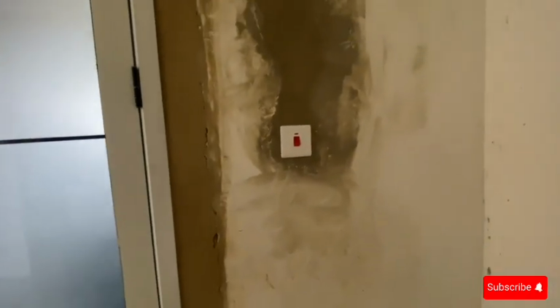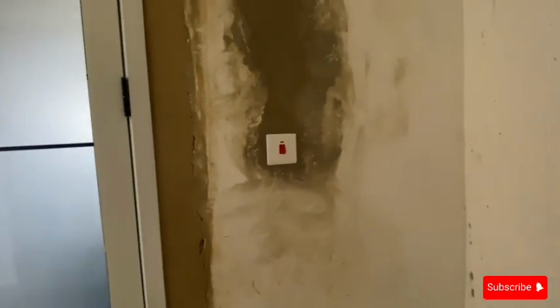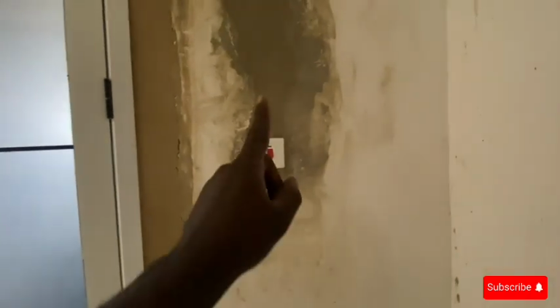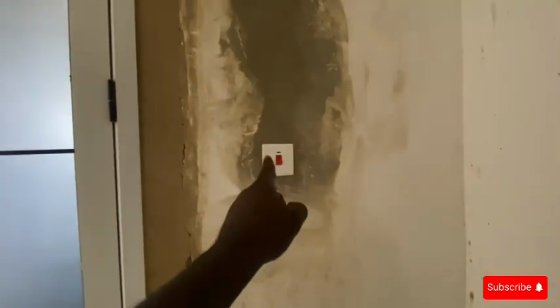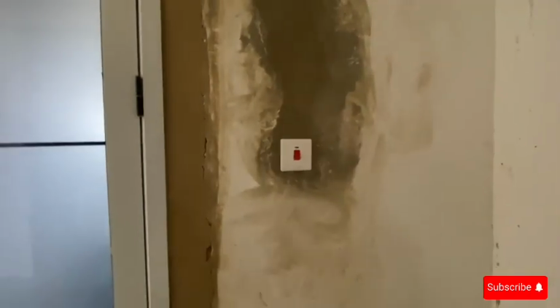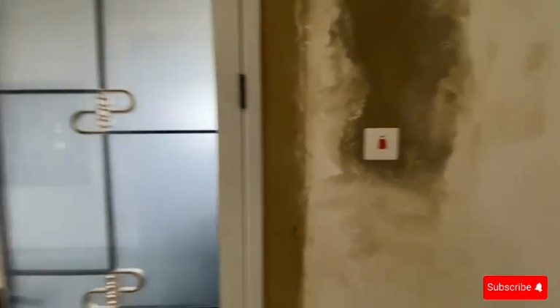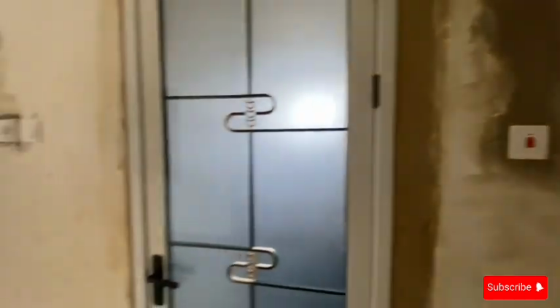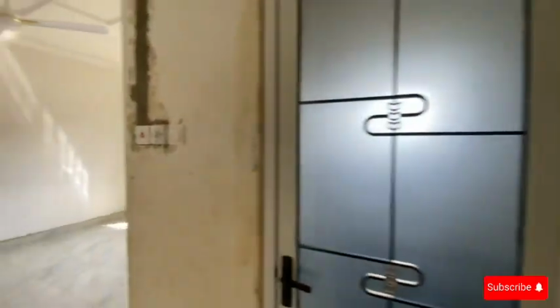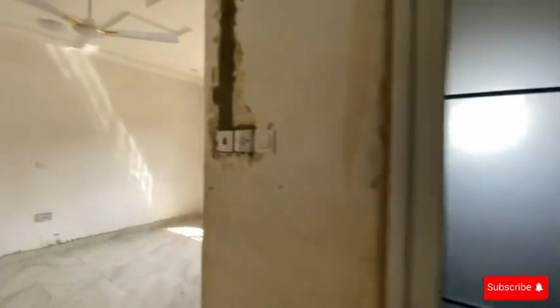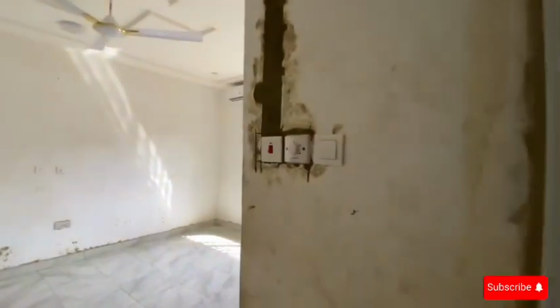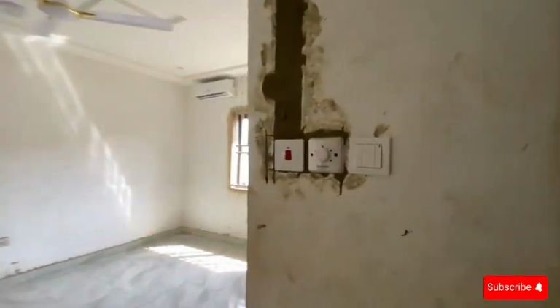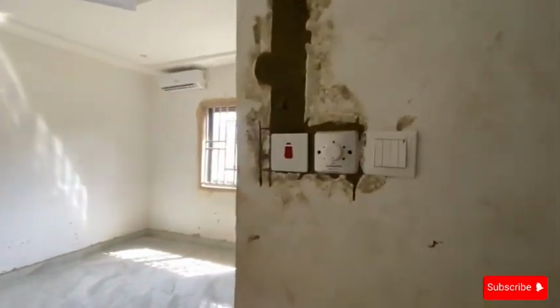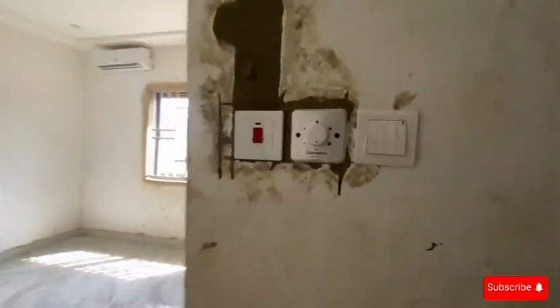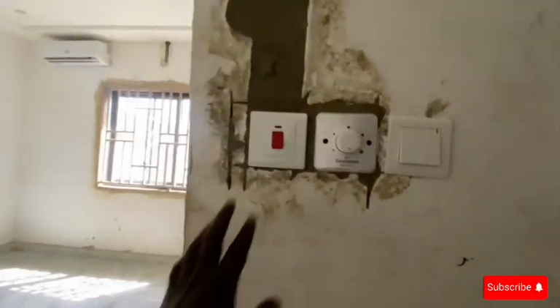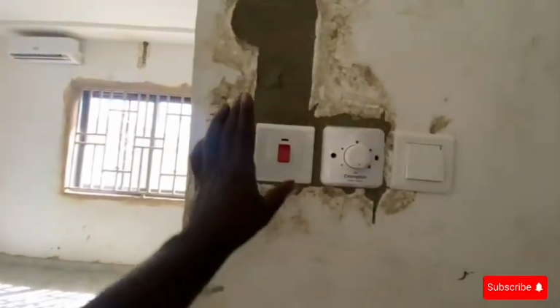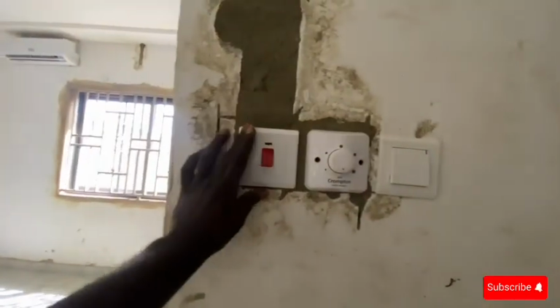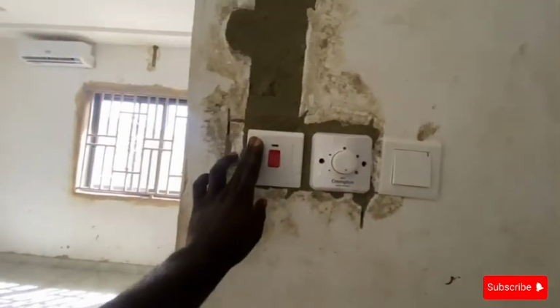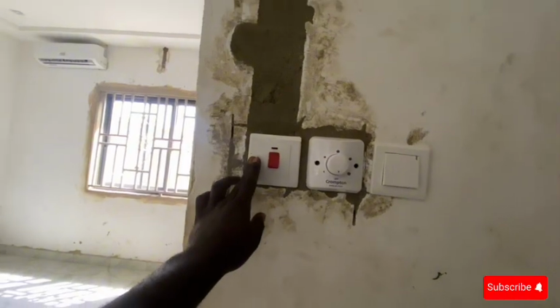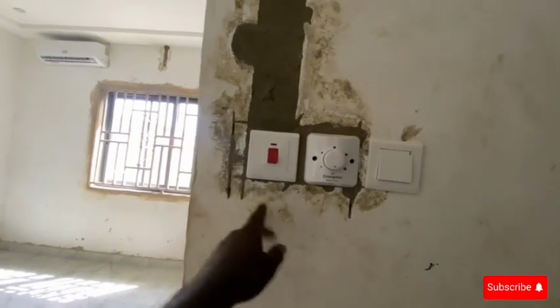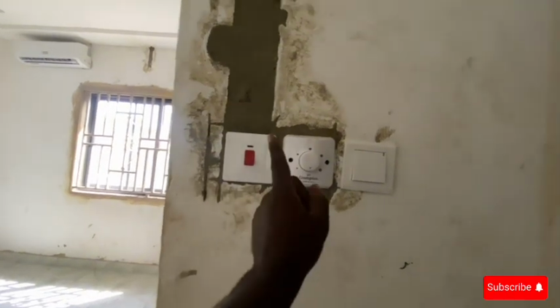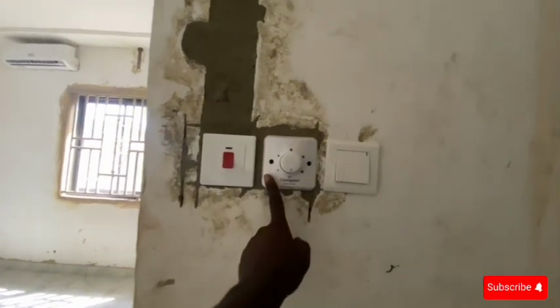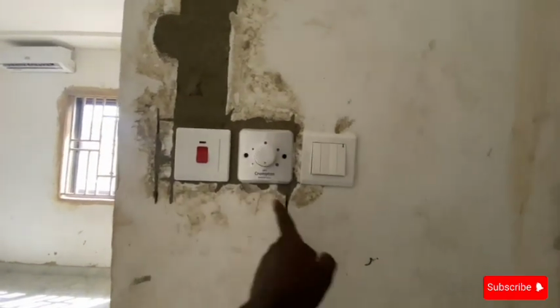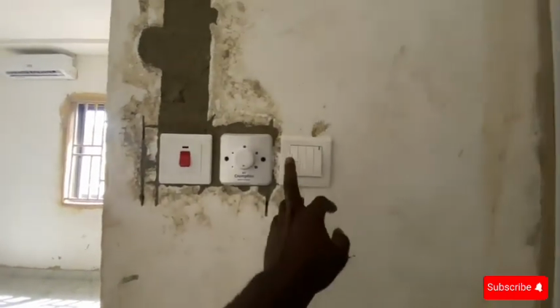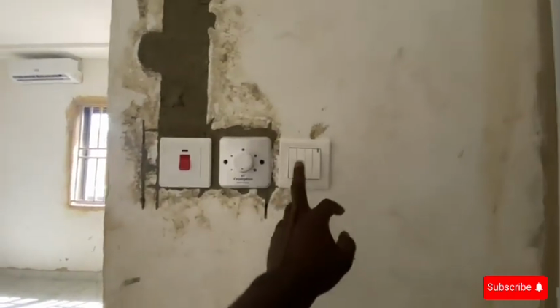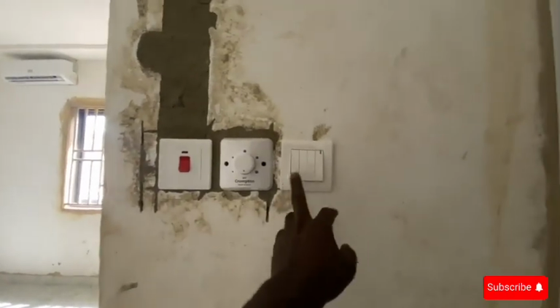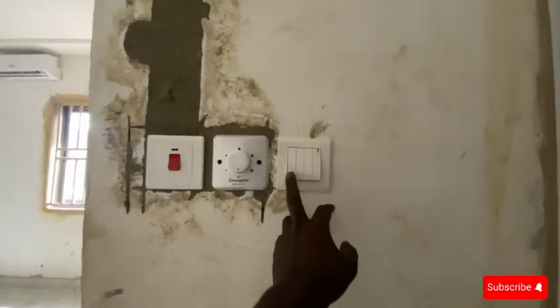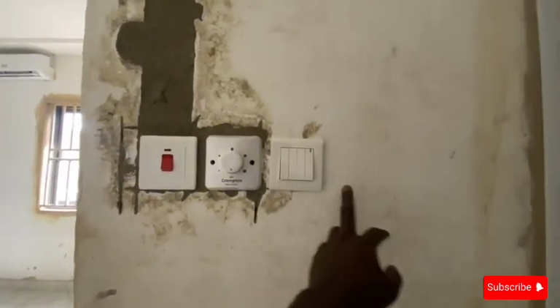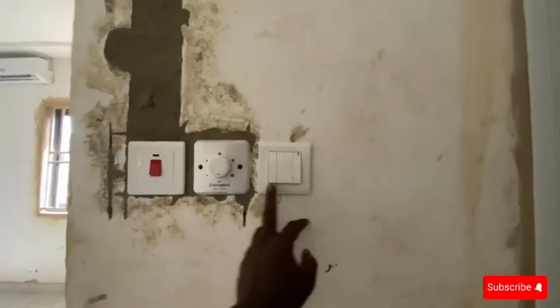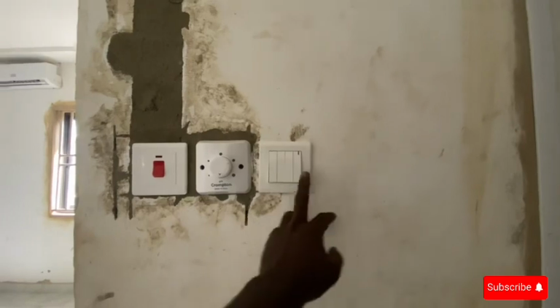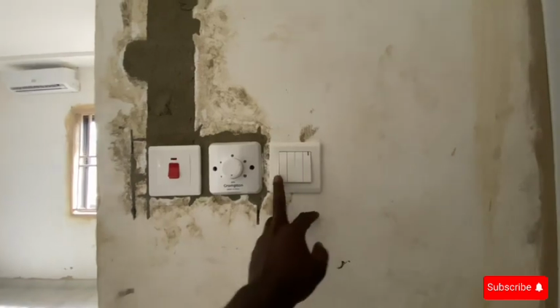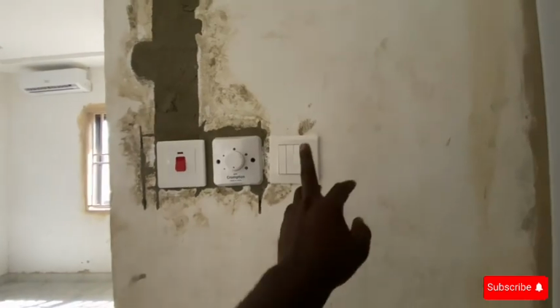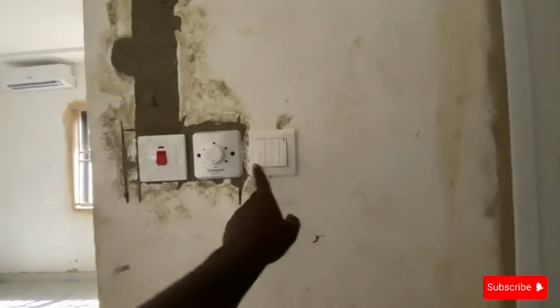This is the water heater switch and all the necessary air conditioning for the fan, and I think this one controls all the lighting. There are four of them.